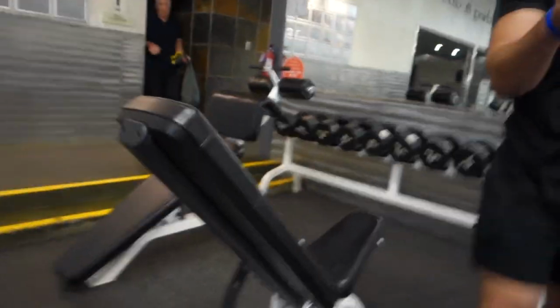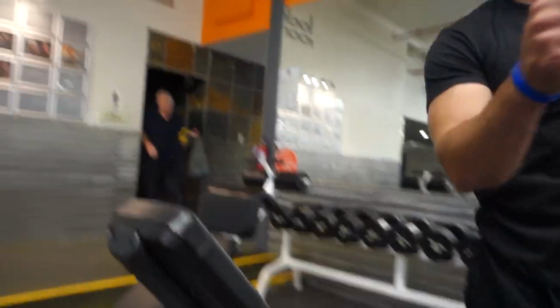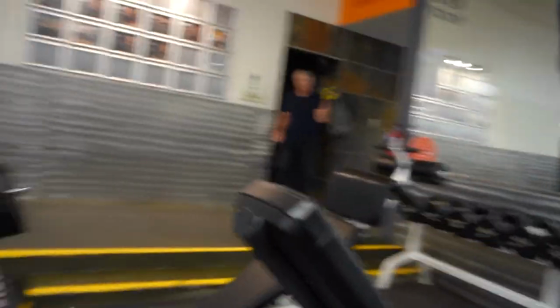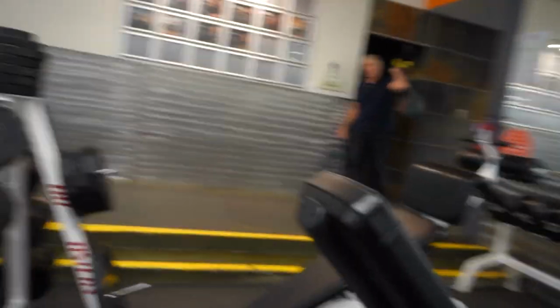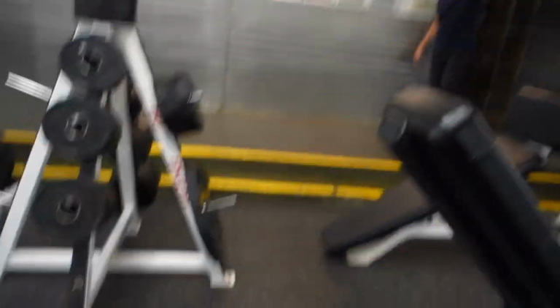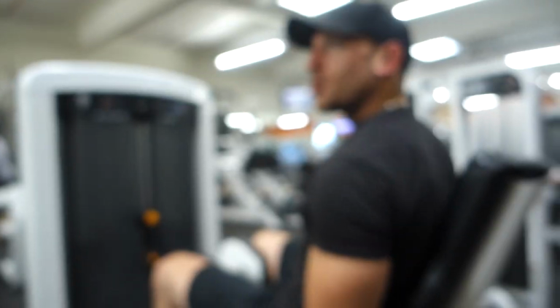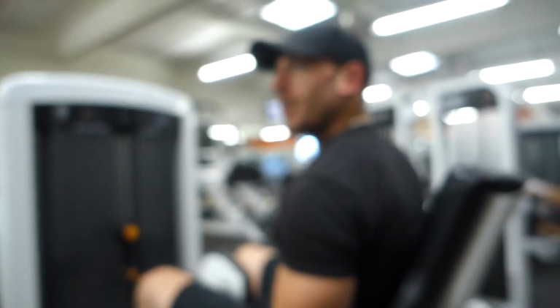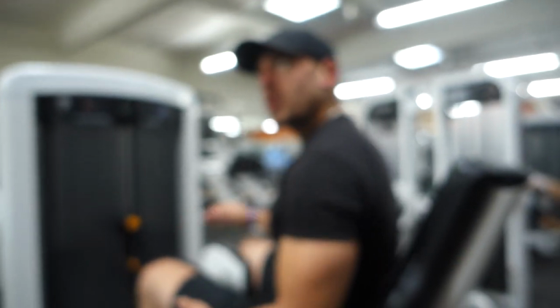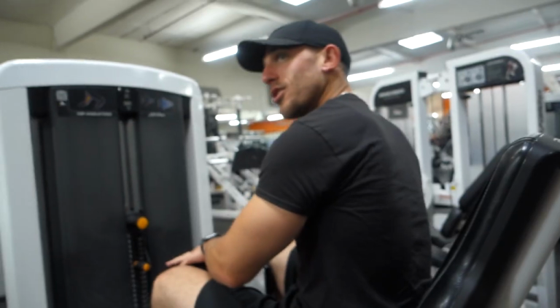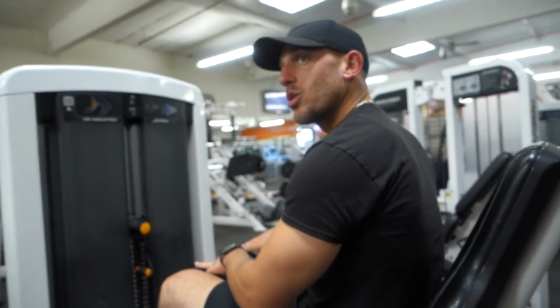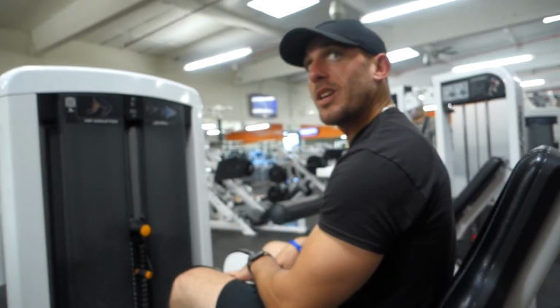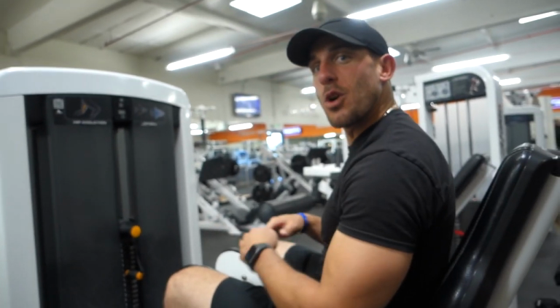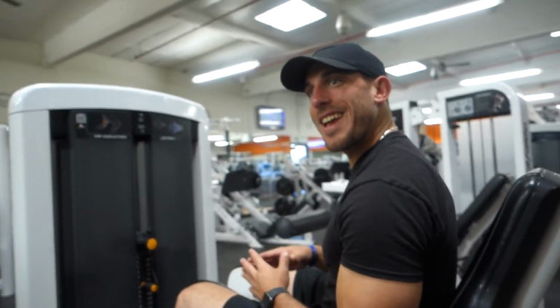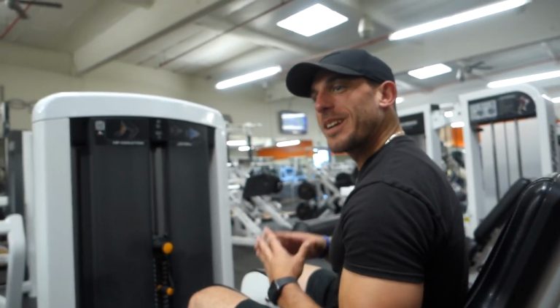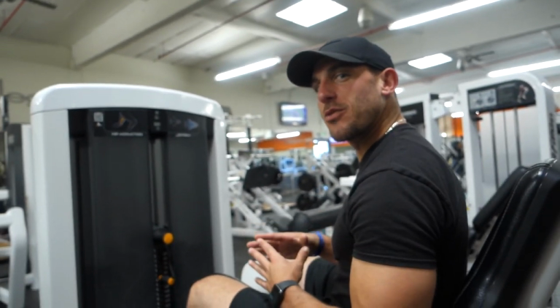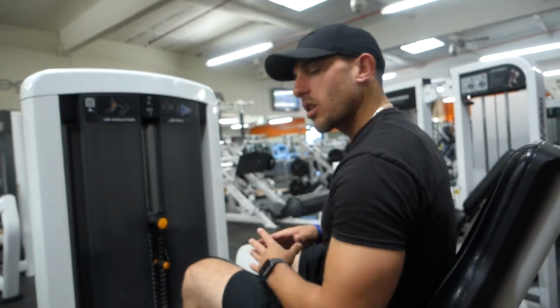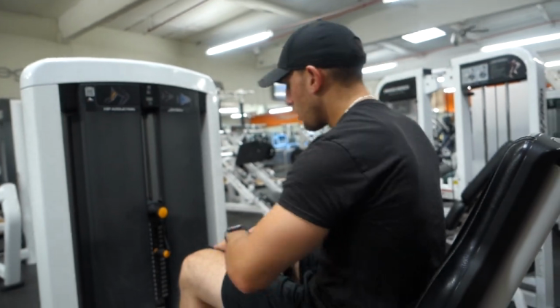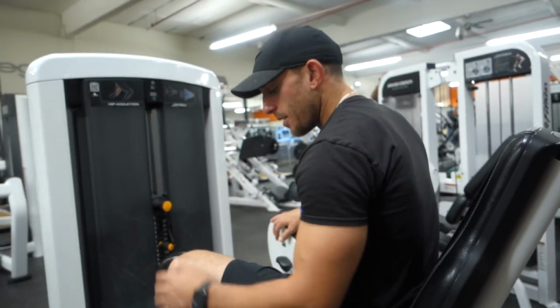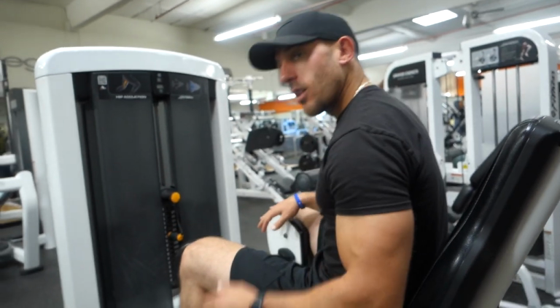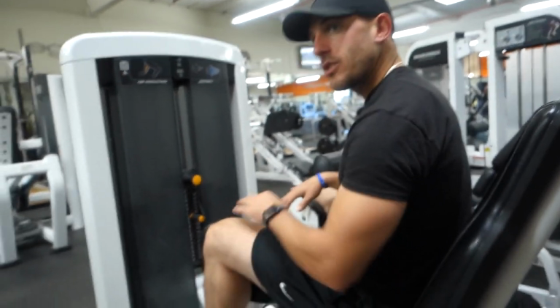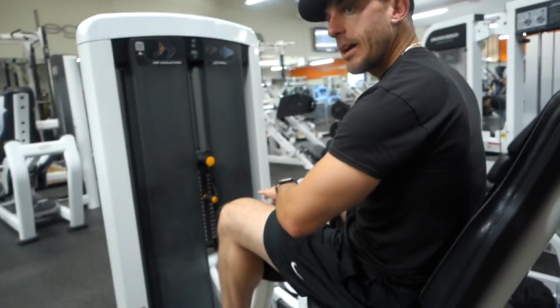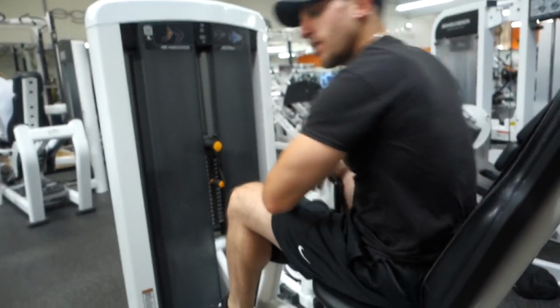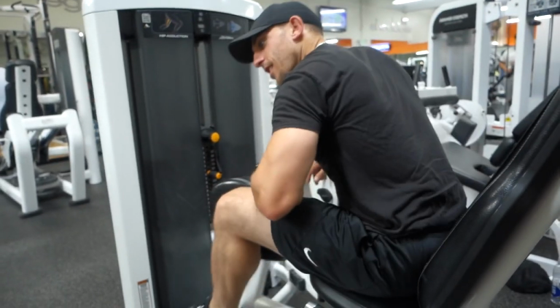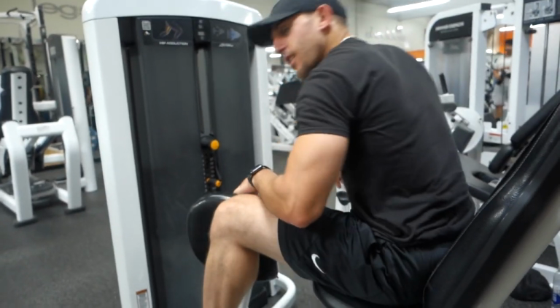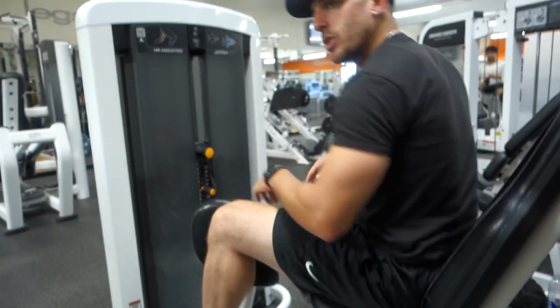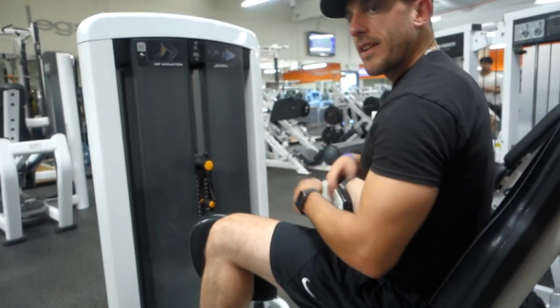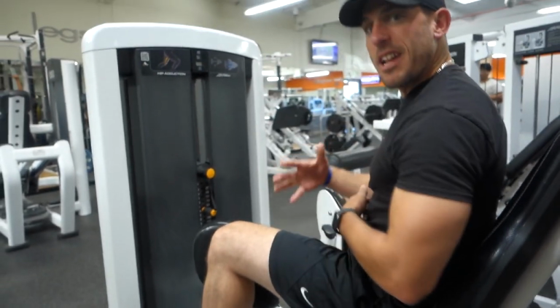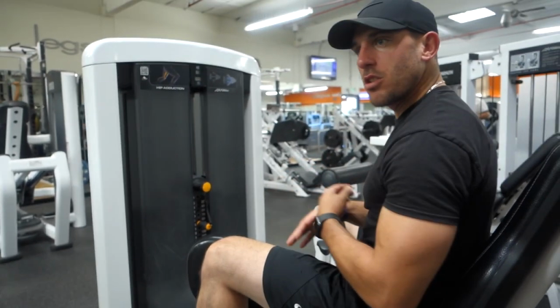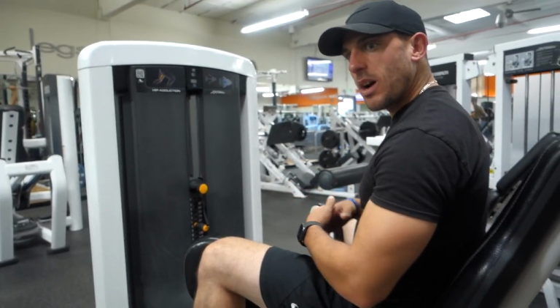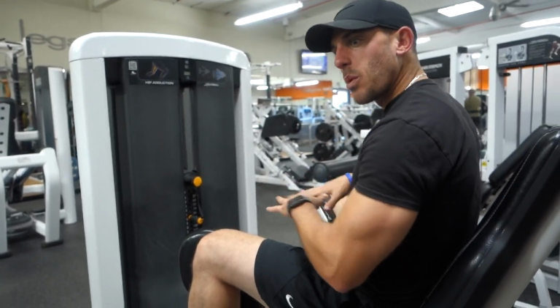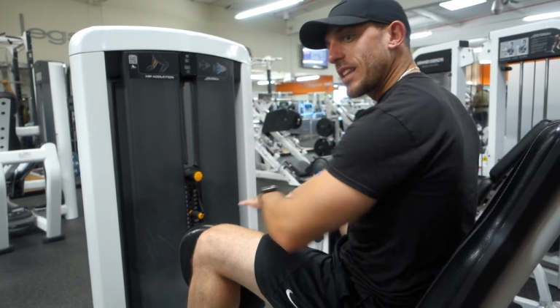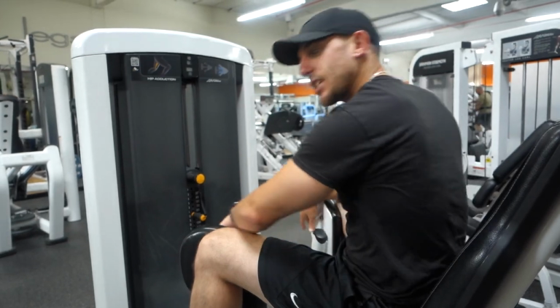Looking swell, hey, you're short and sweet. Don't forget your accessory work — this is how a lot of injuries happen. We do our favorite bench, squats, but we forget the accessory work.